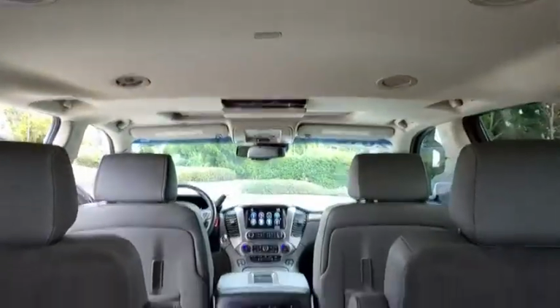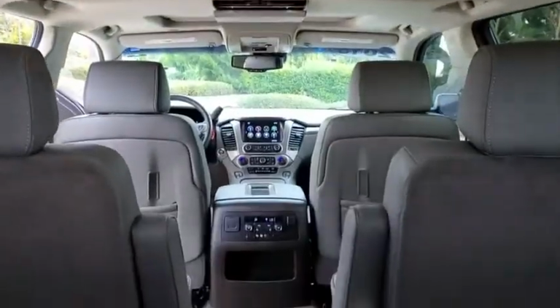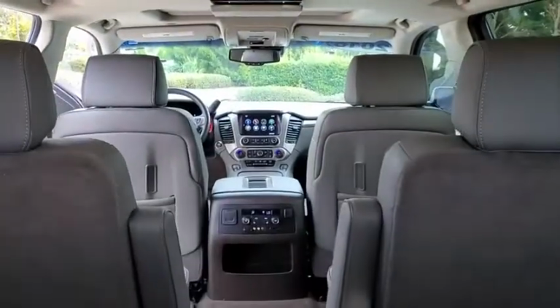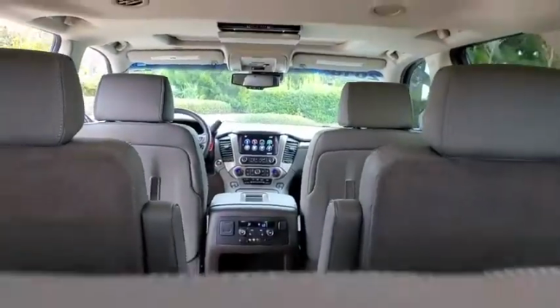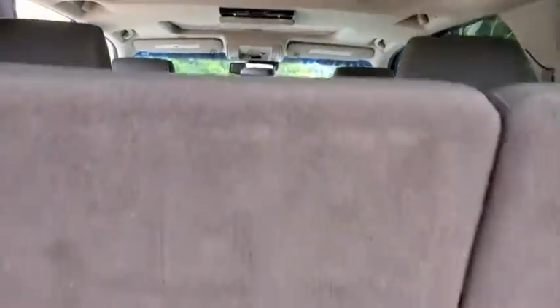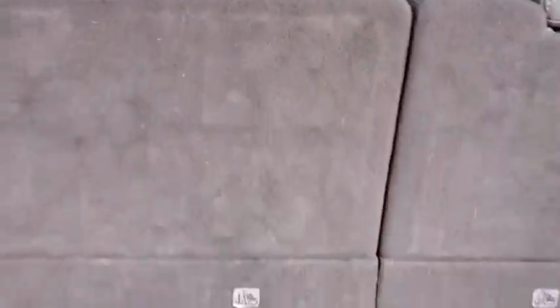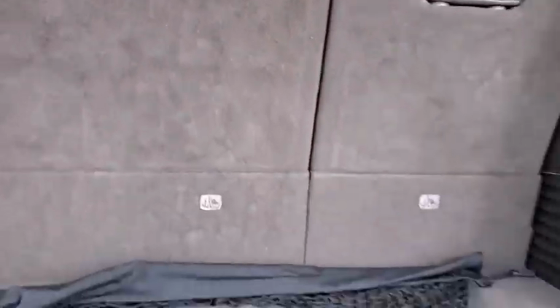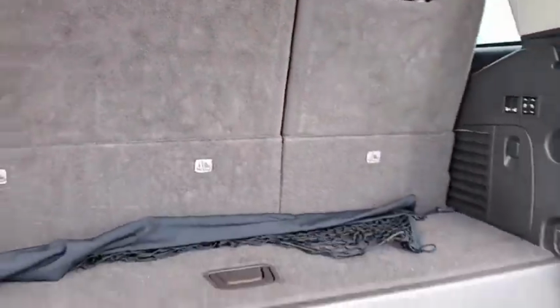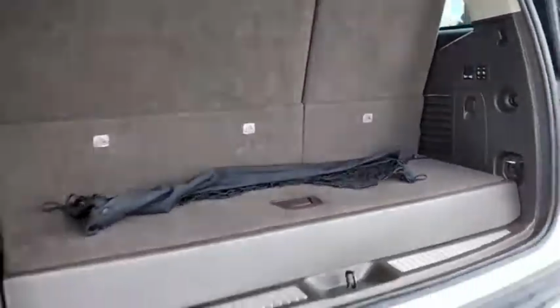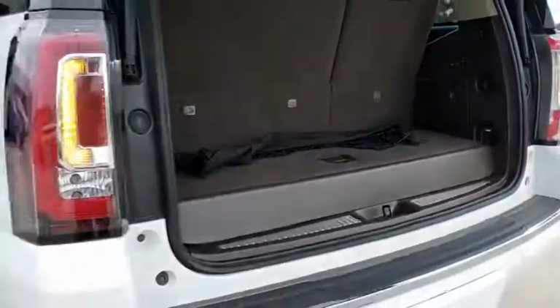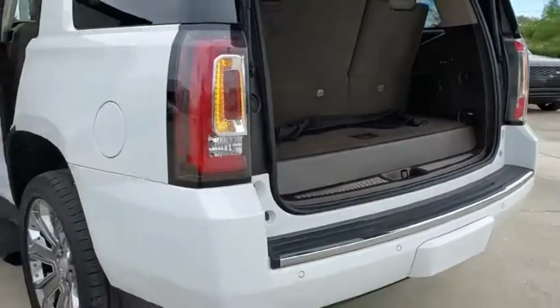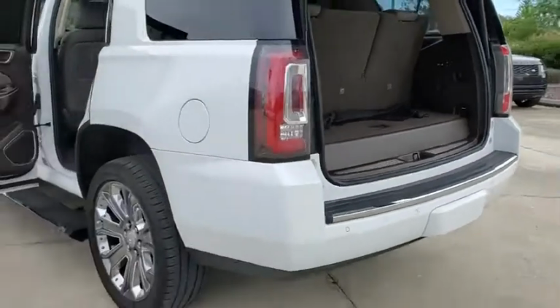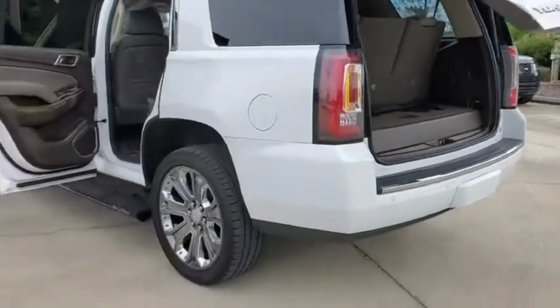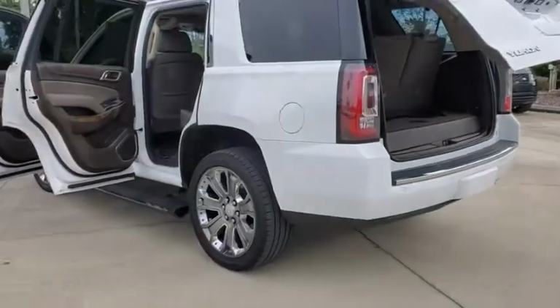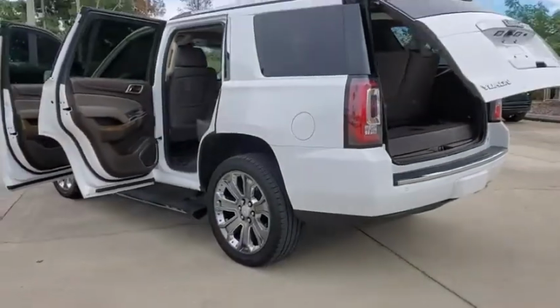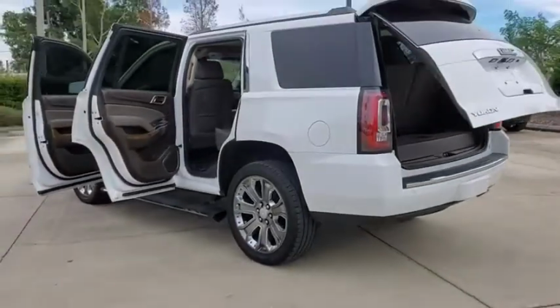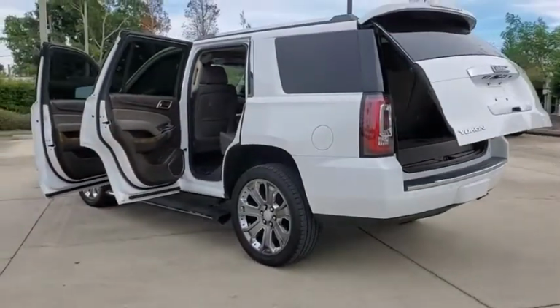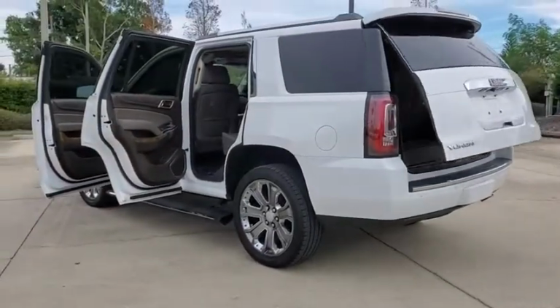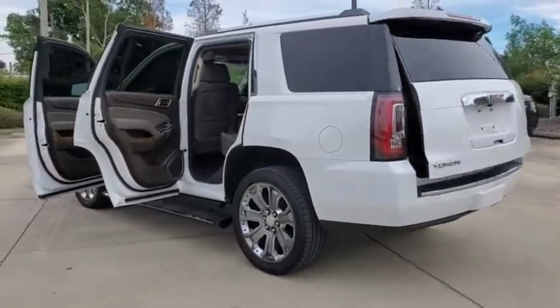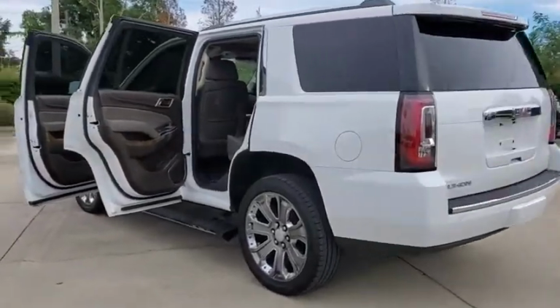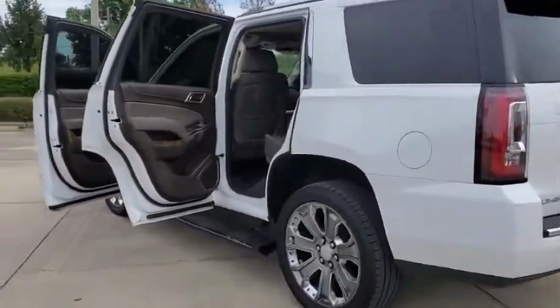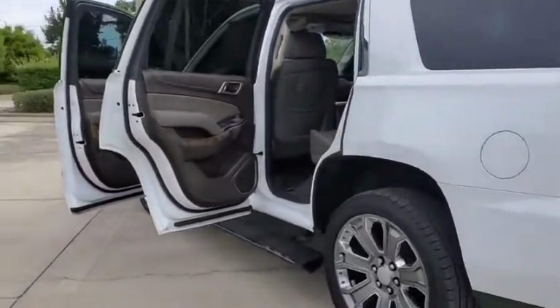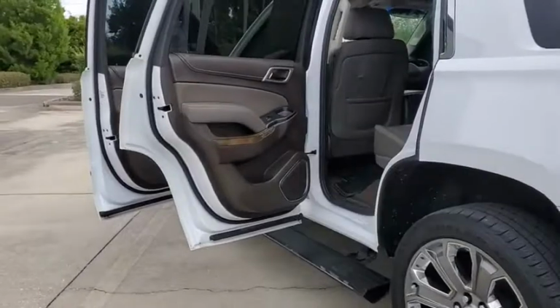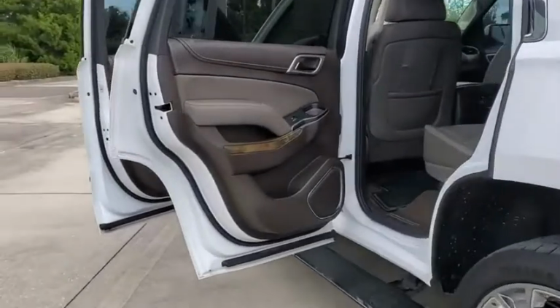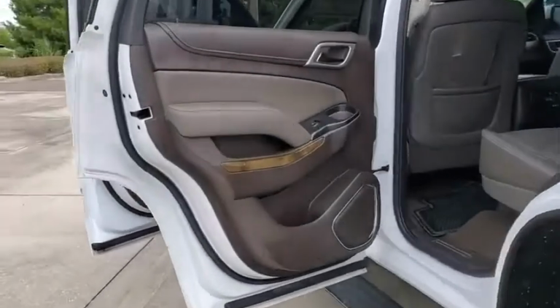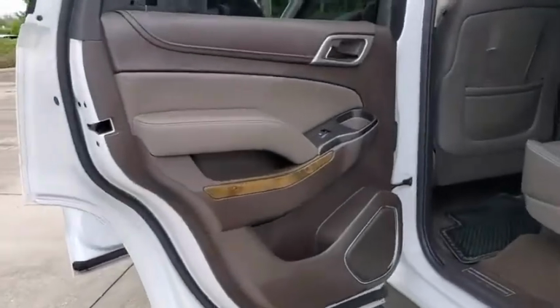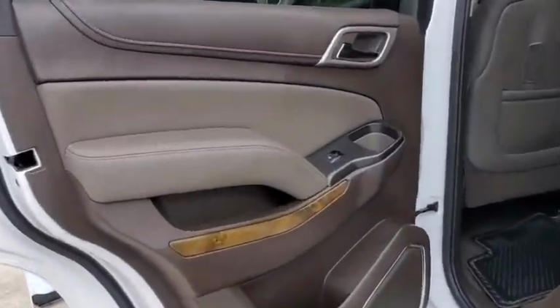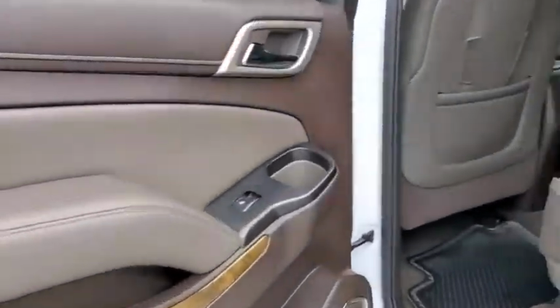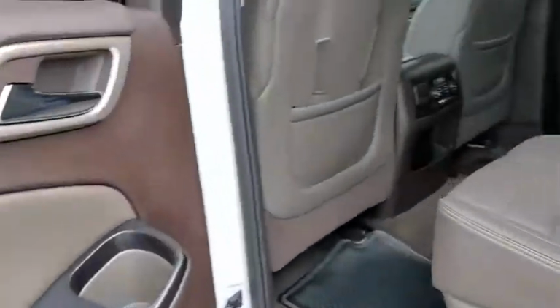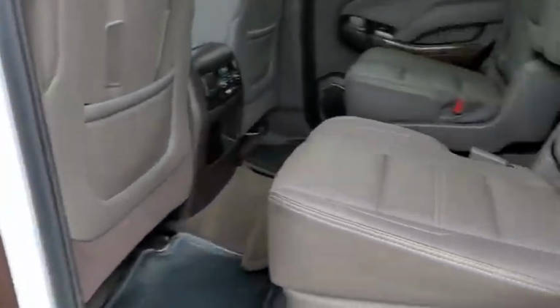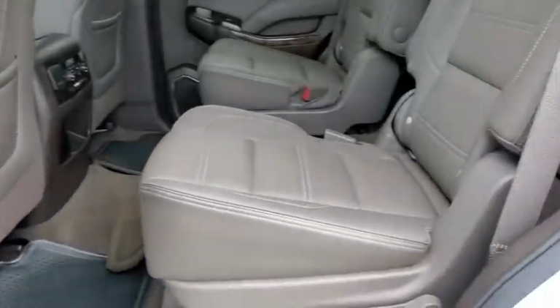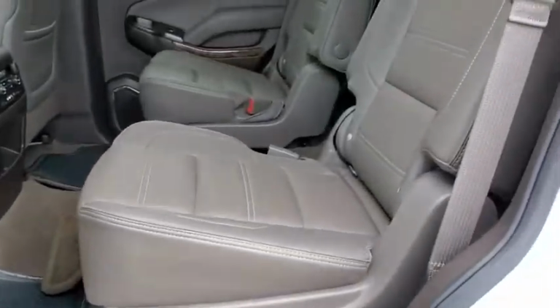Here are some of this vehicle's great options: traction control, power passenger seat, power liftgate, navigation system, dual airbags, power steering, heated and cooled front seats, and auto-dimming rearview mirror.